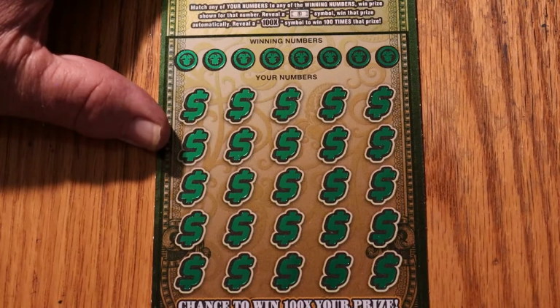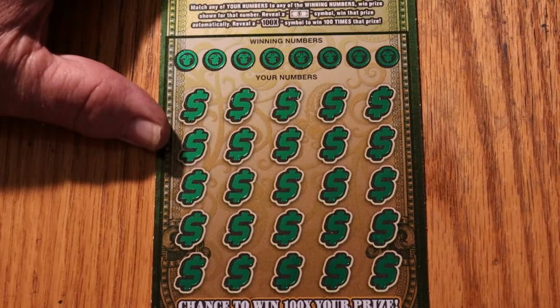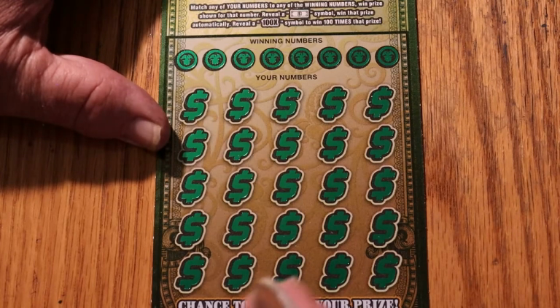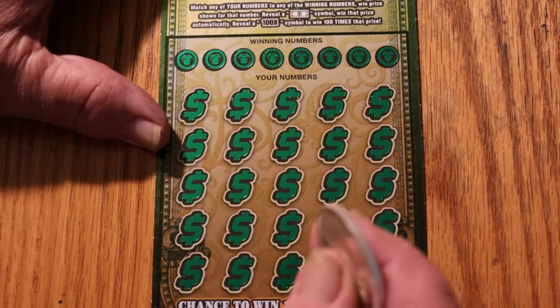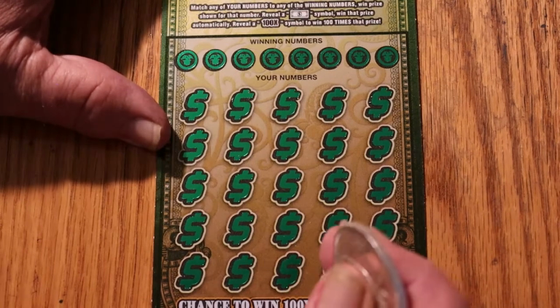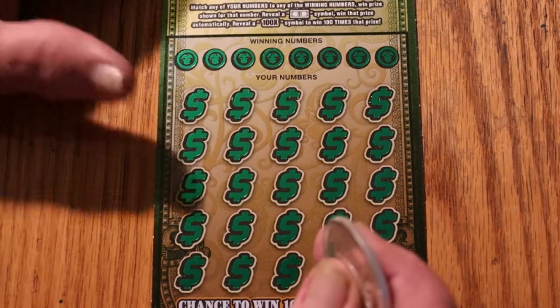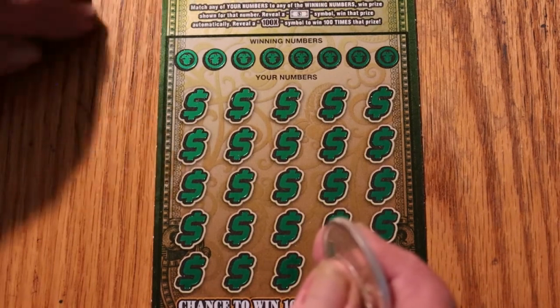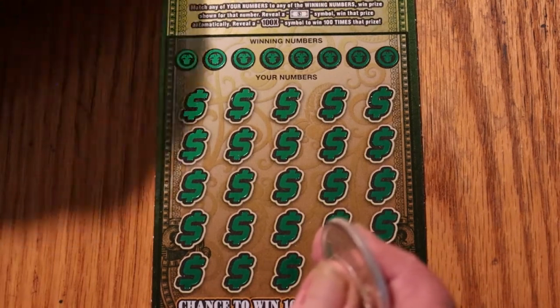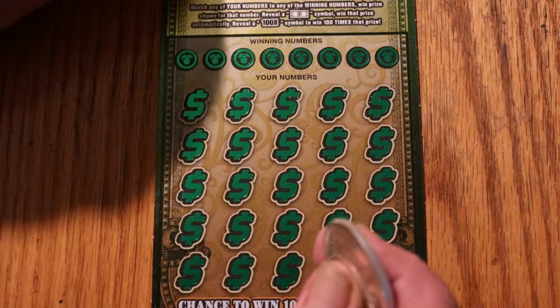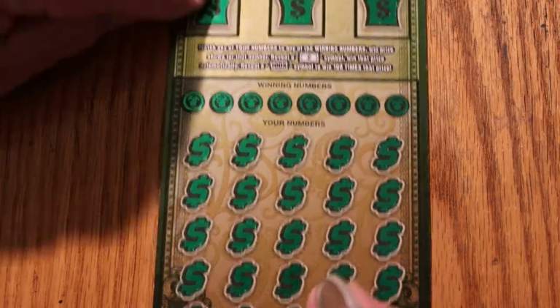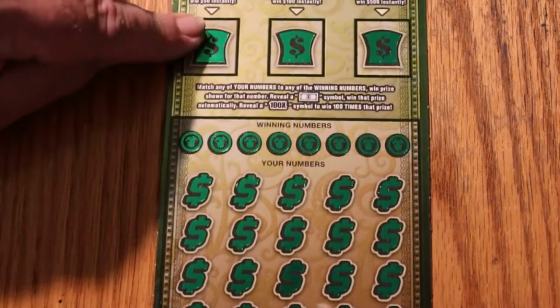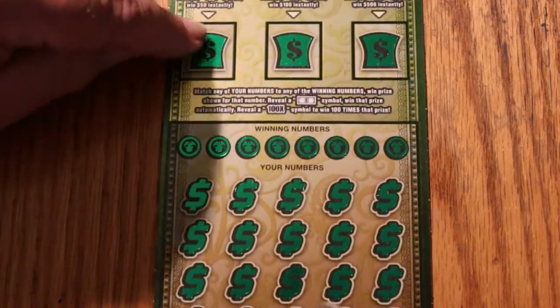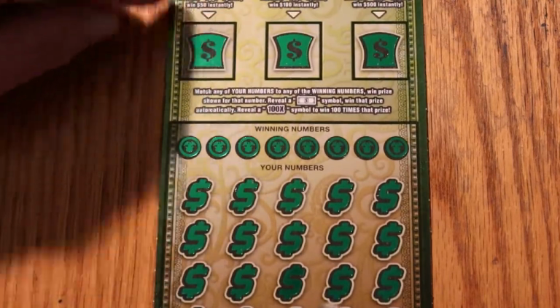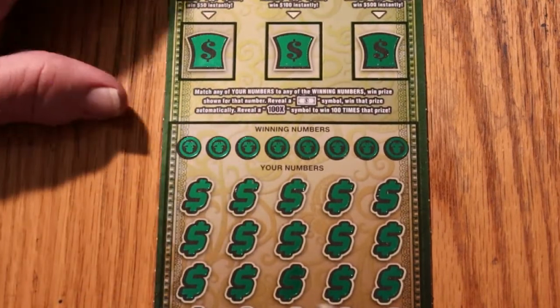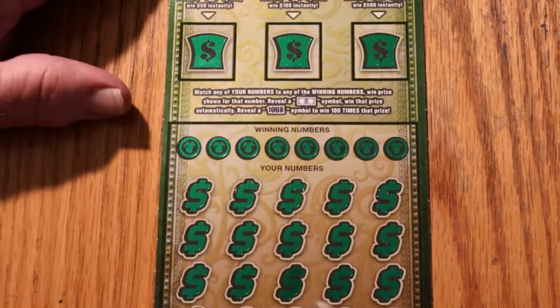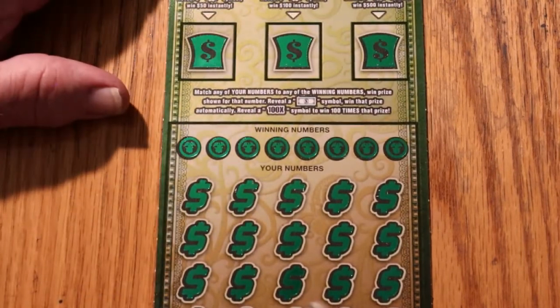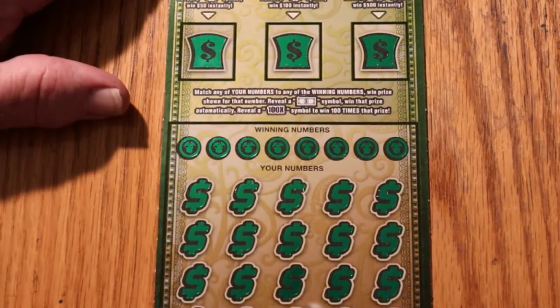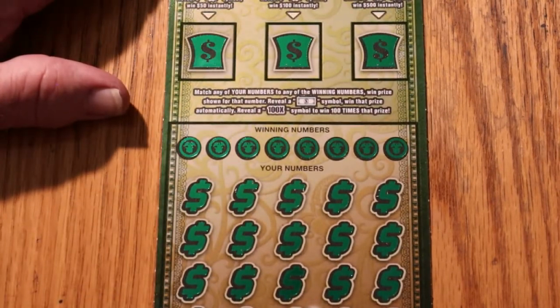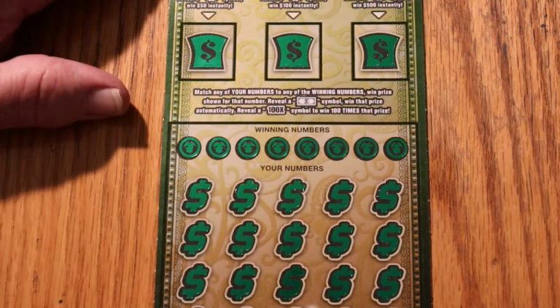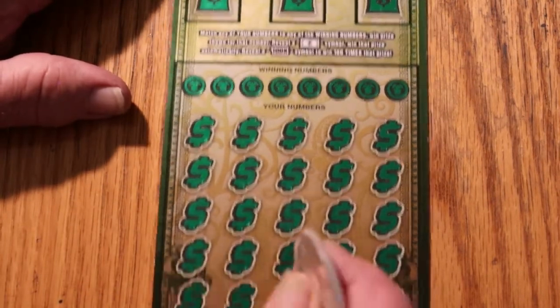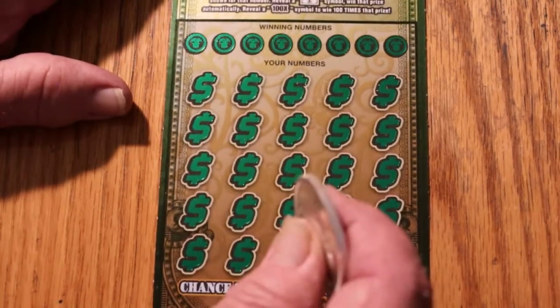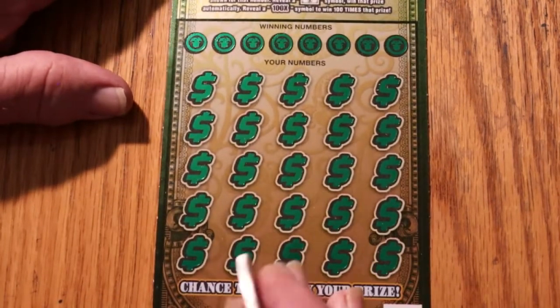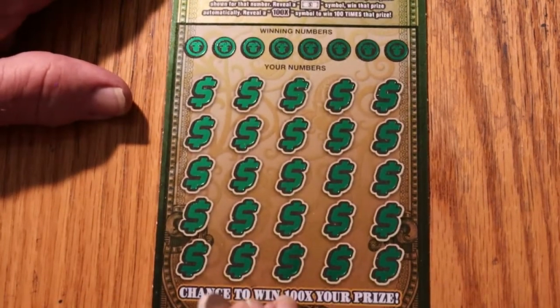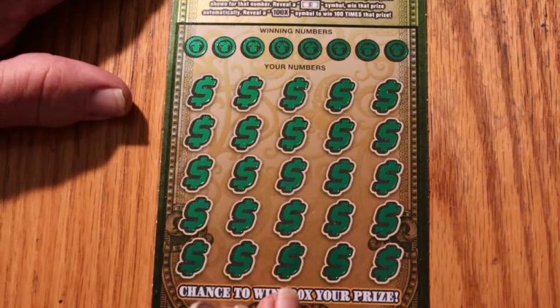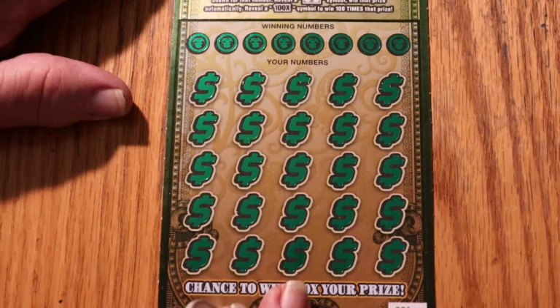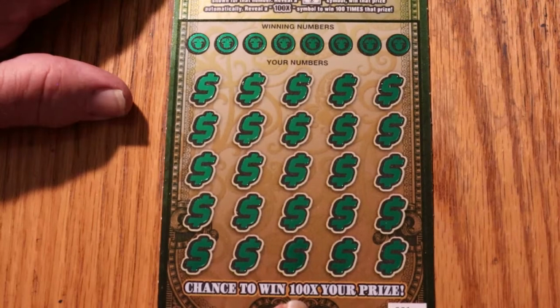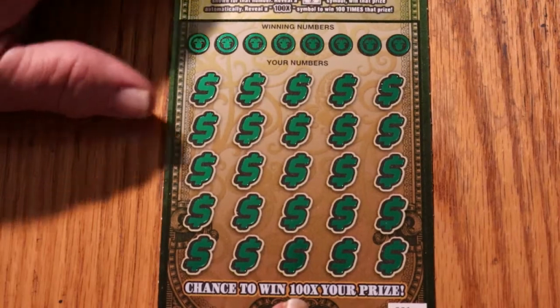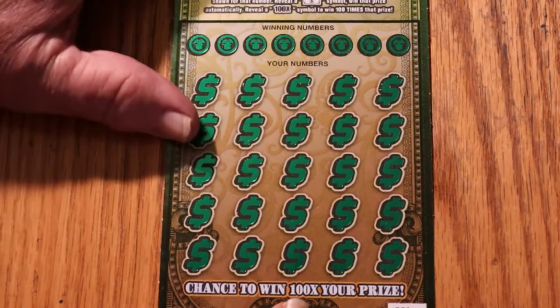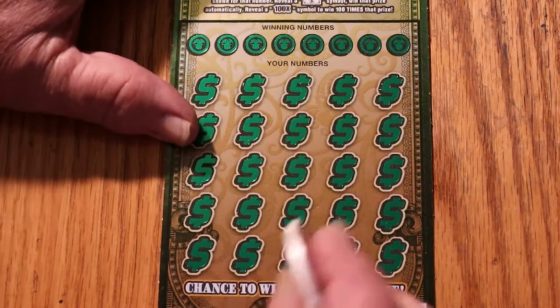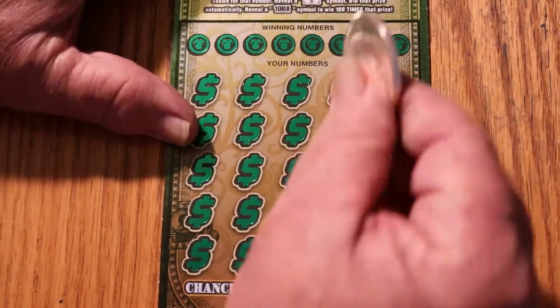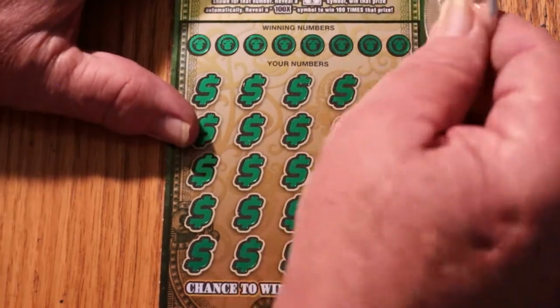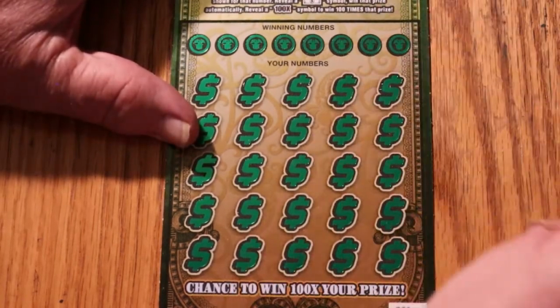We also have bonuses up here for 50, 100, or 500. And that's pretty much it. Let's get cranking.